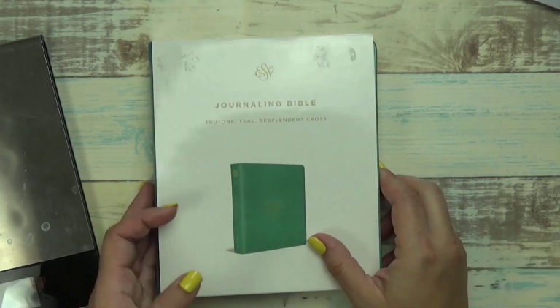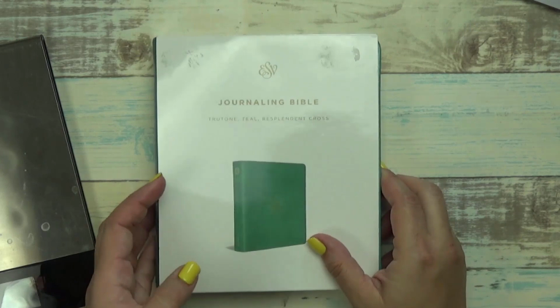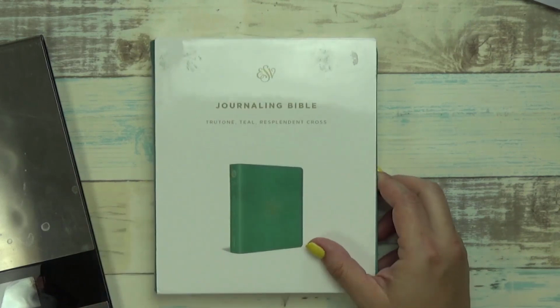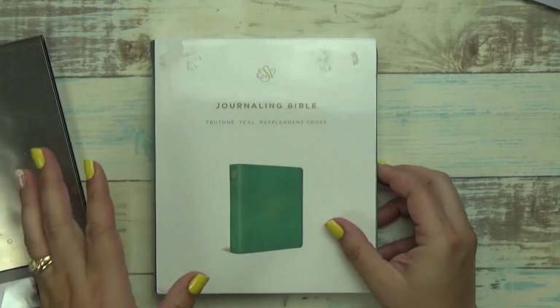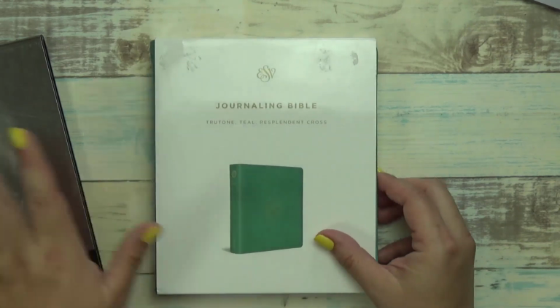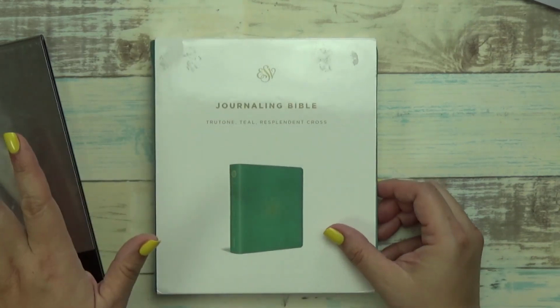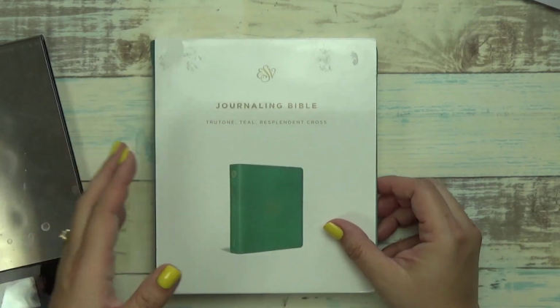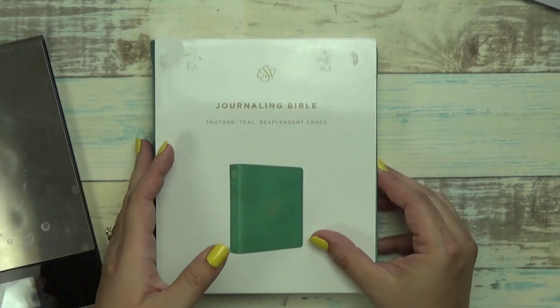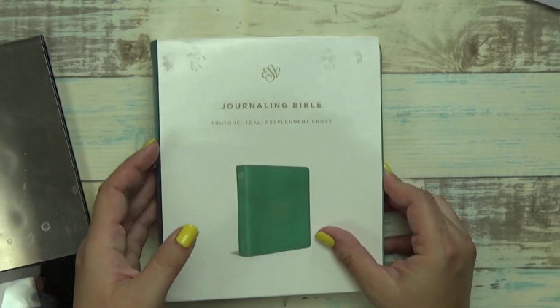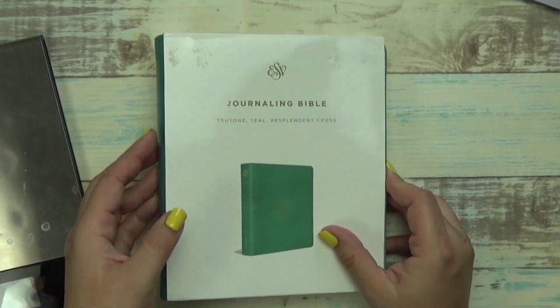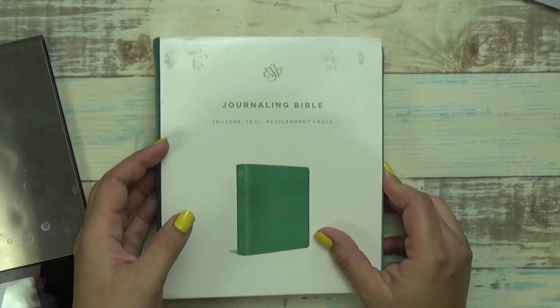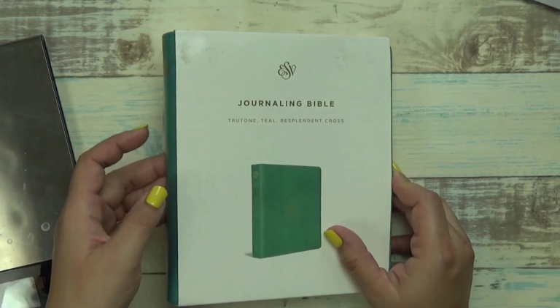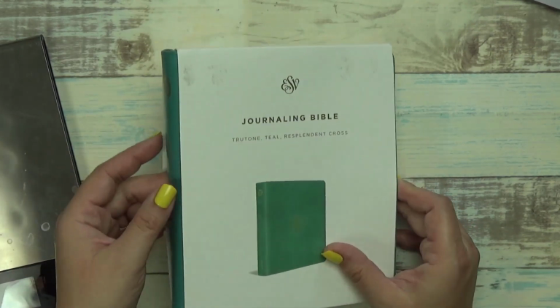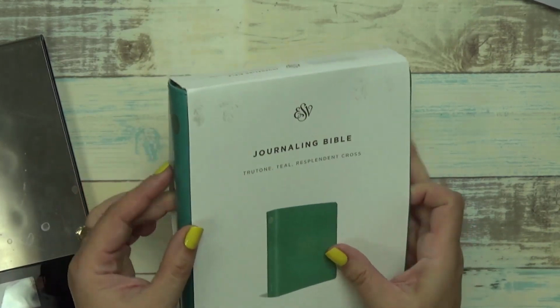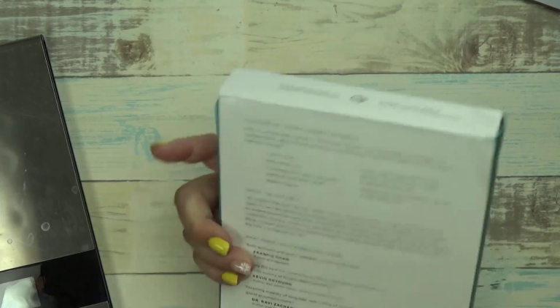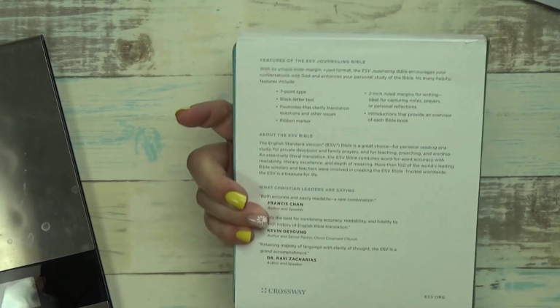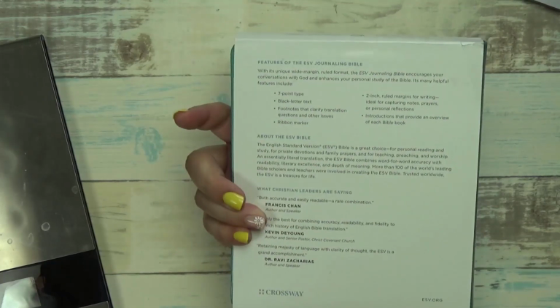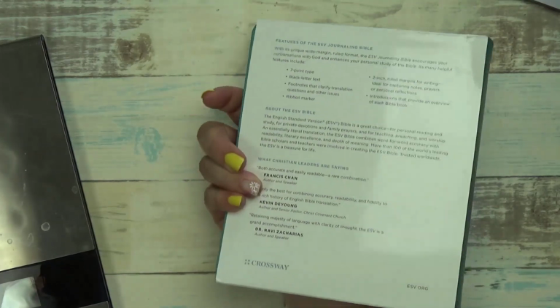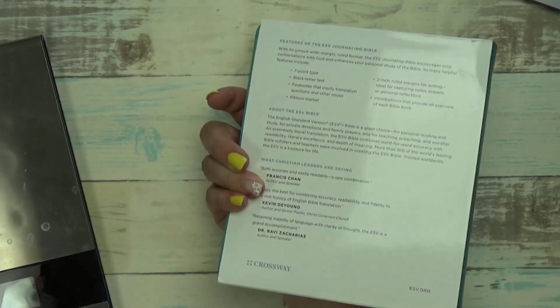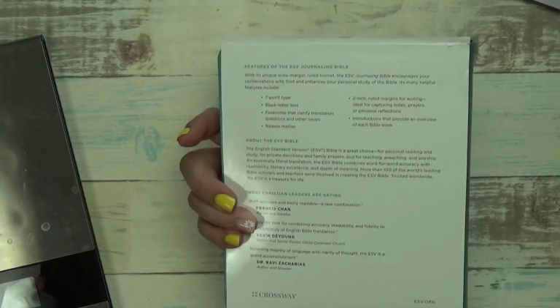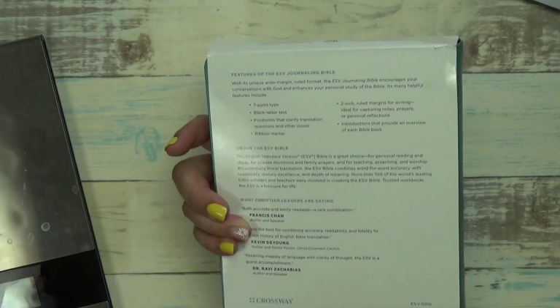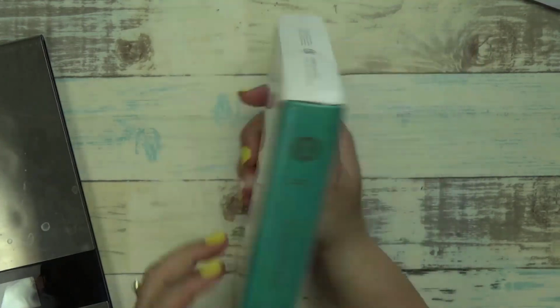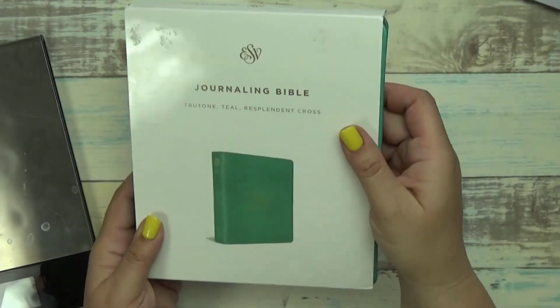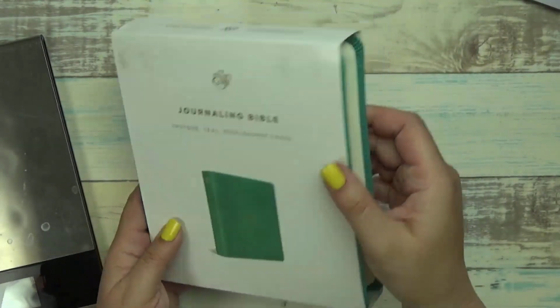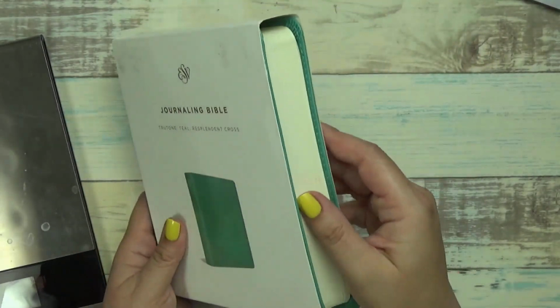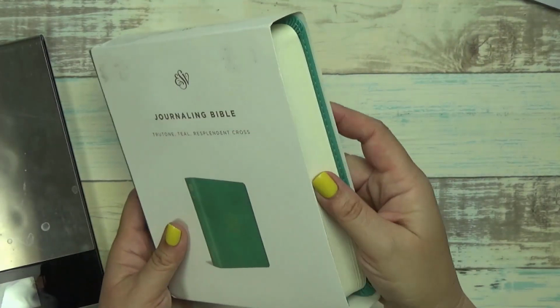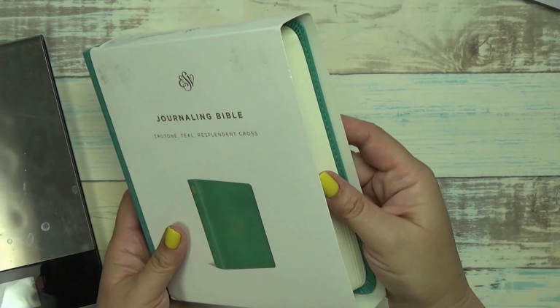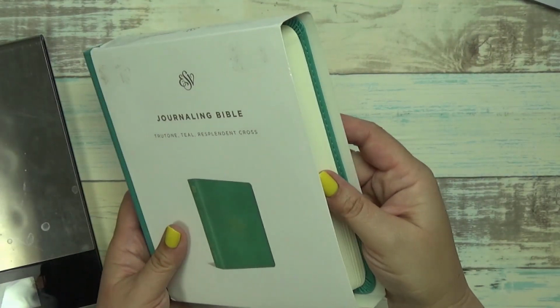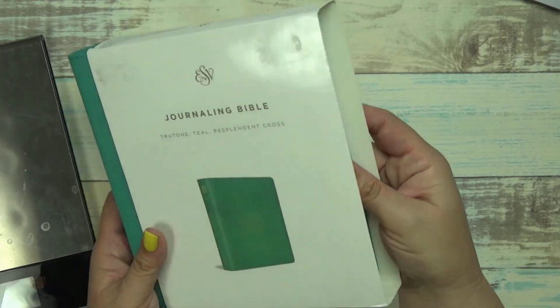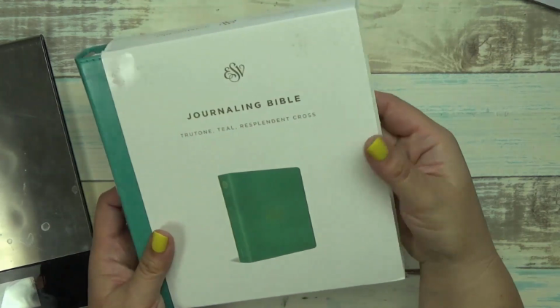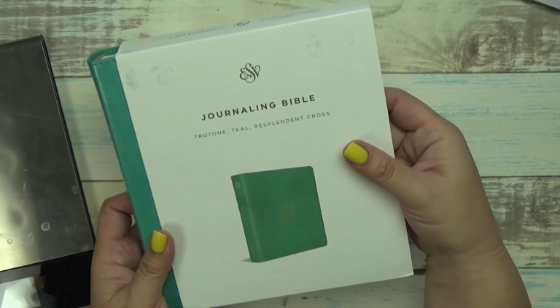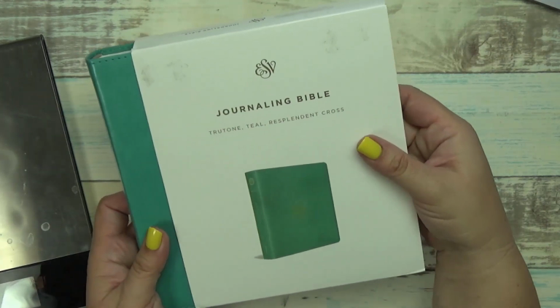This one is no longer as cheap as it was. Now it's $29.99. The retail is $39.99.